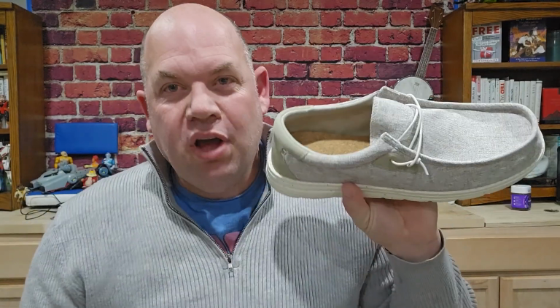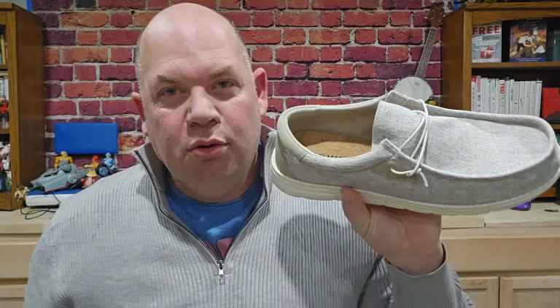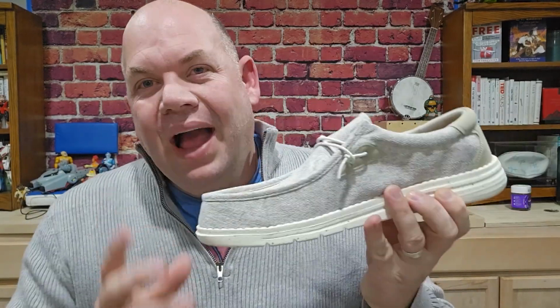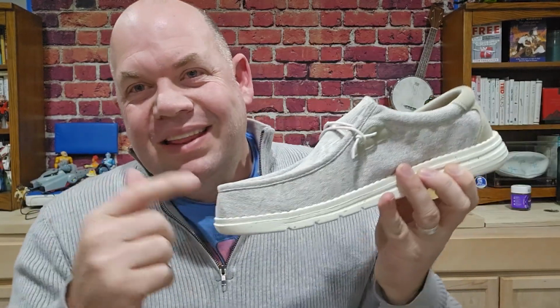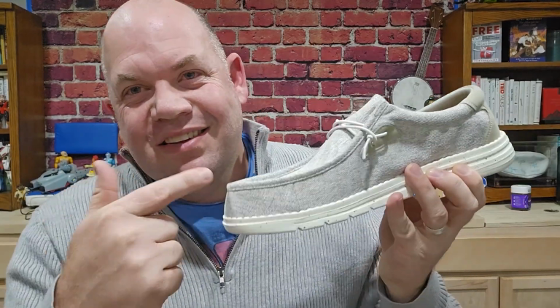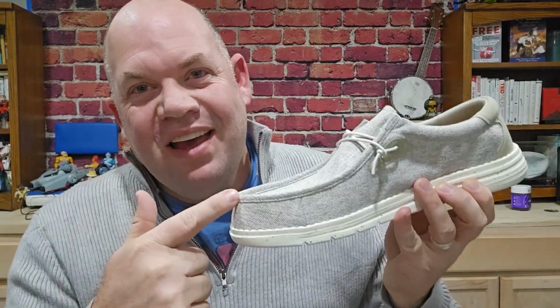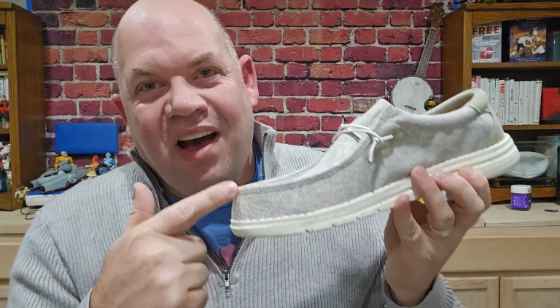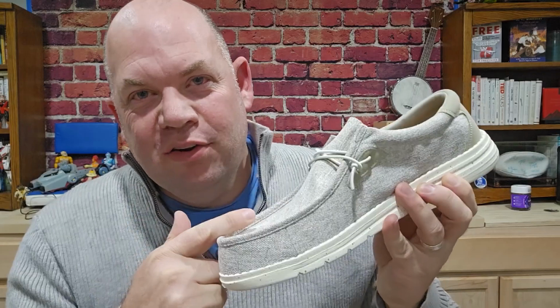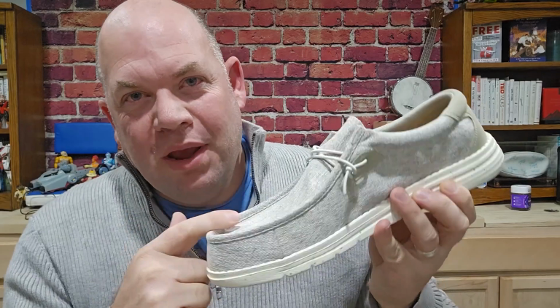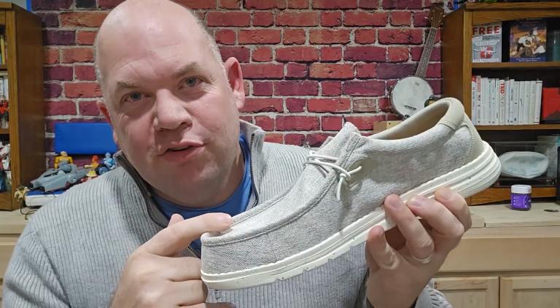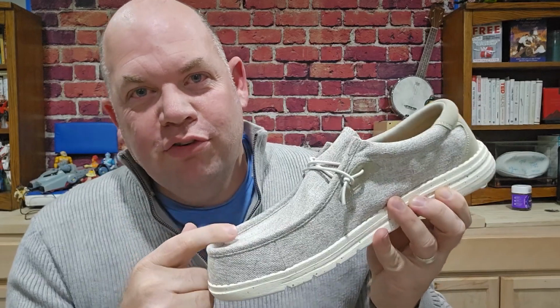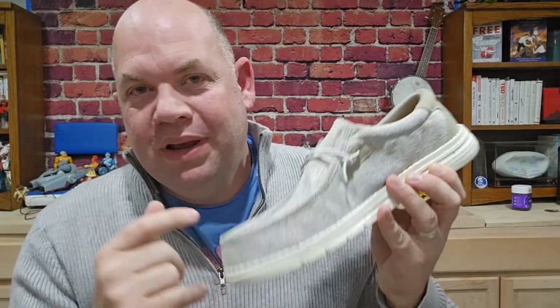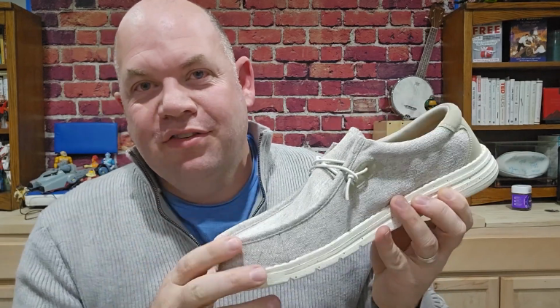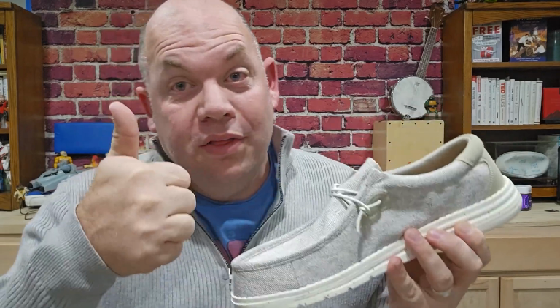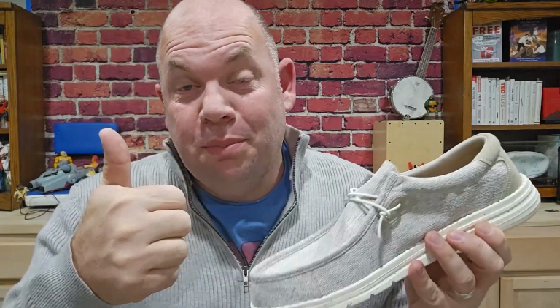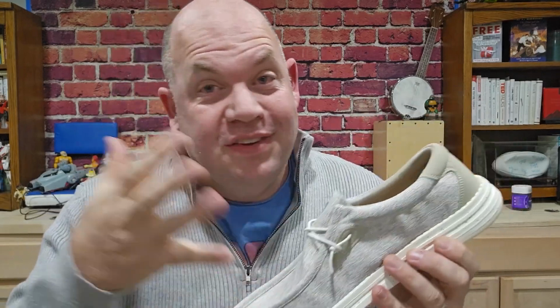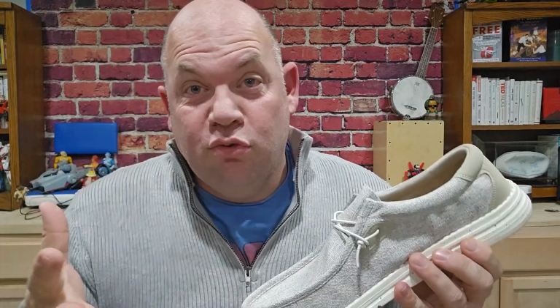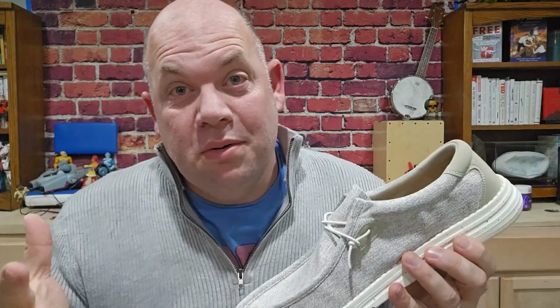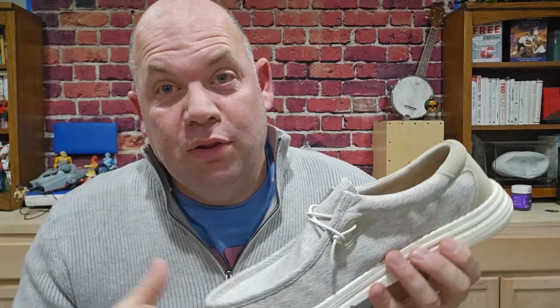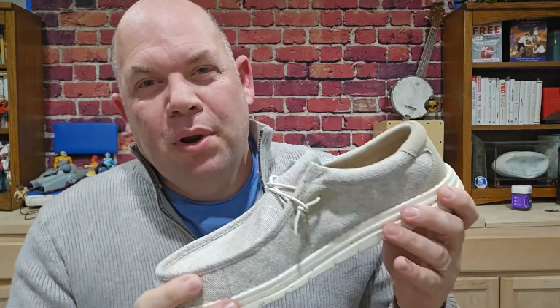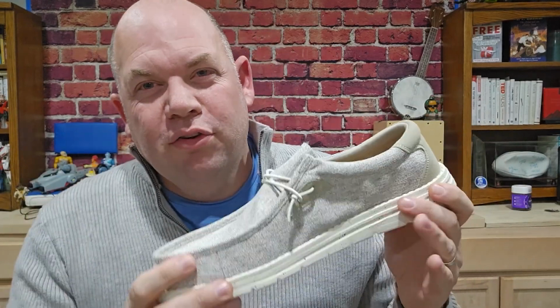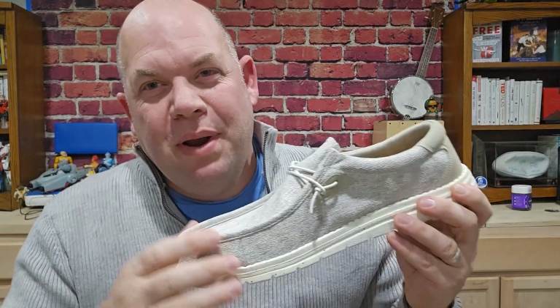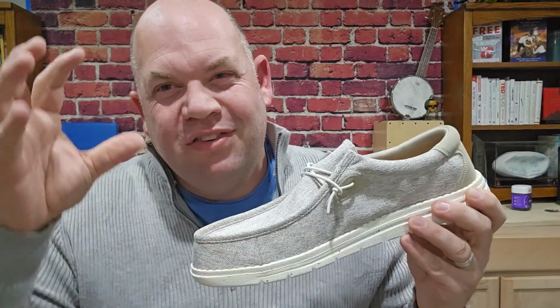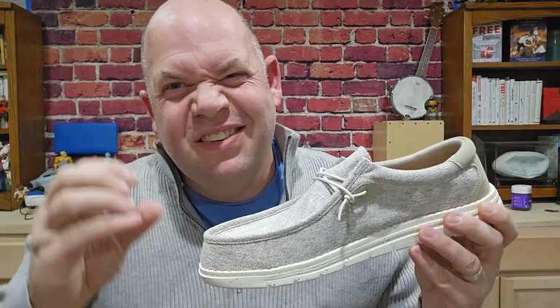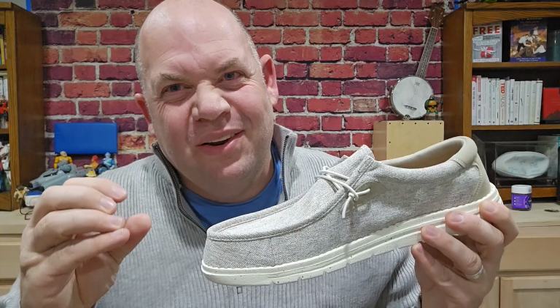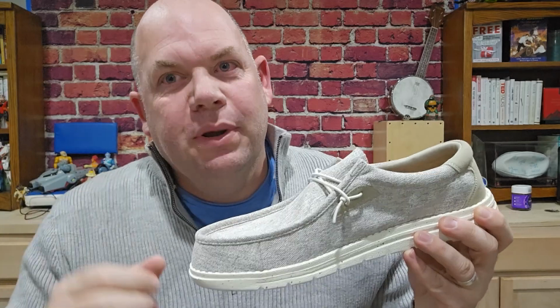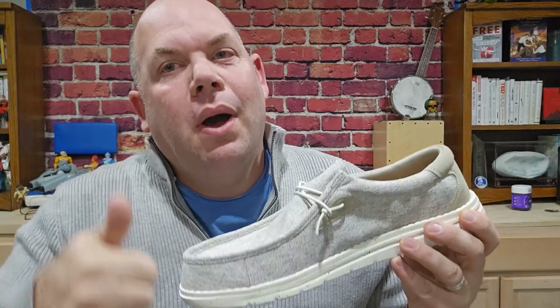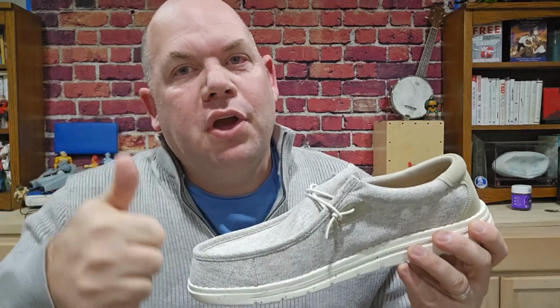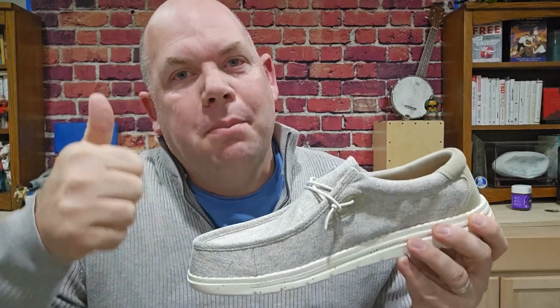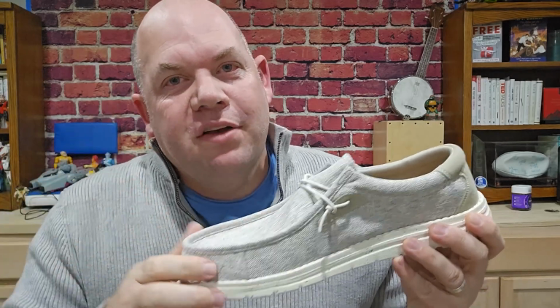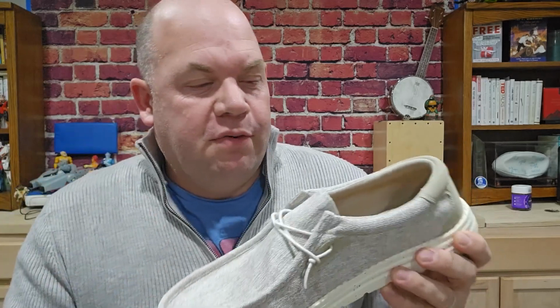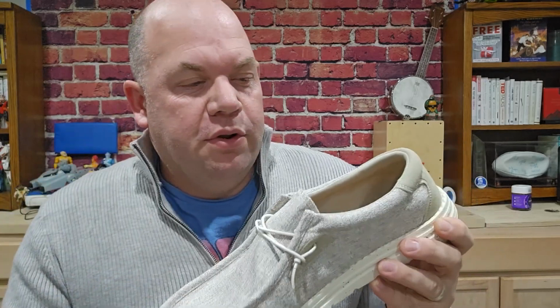They're comfortable. I get these a size higher than my other shoes — partly because they're slip-ons and I wanted a looser fit, but also because Dream Pair sizes run a little small. So I would go up a size if I were you.